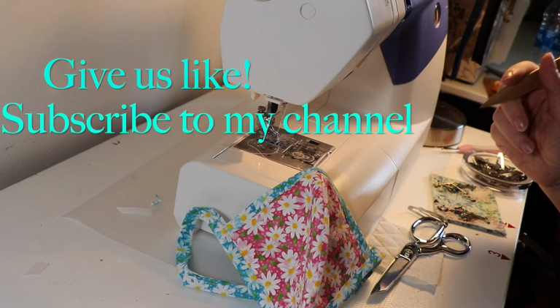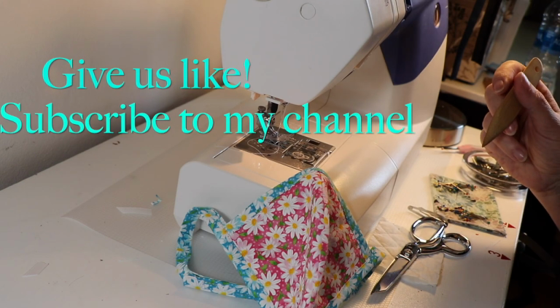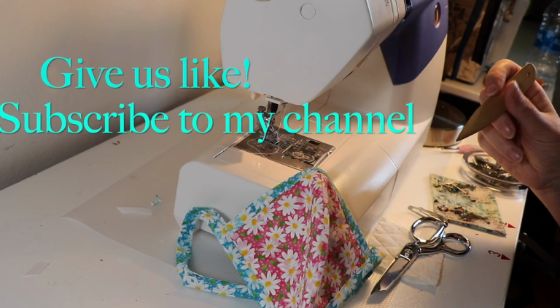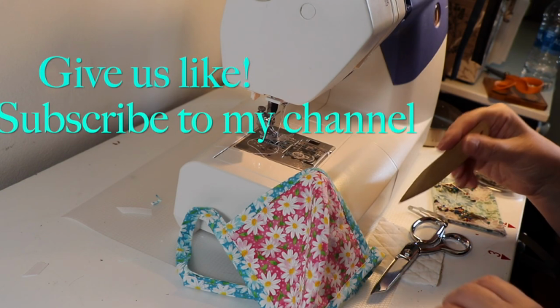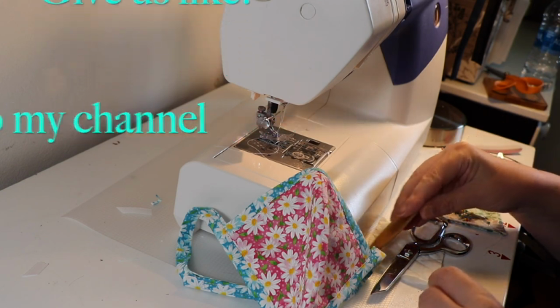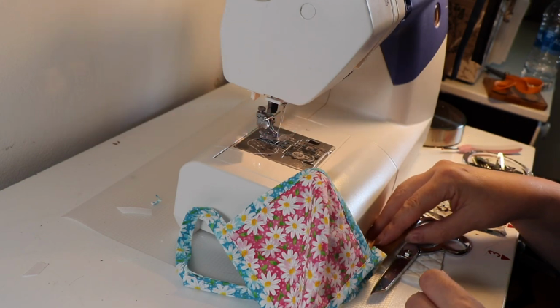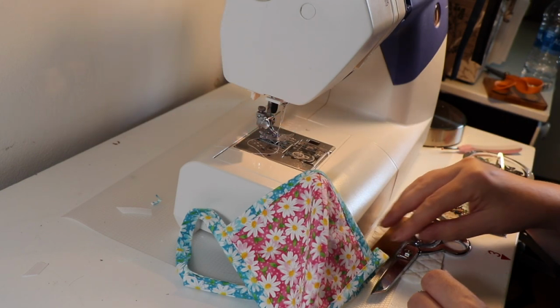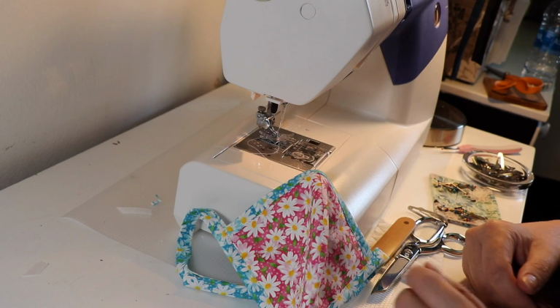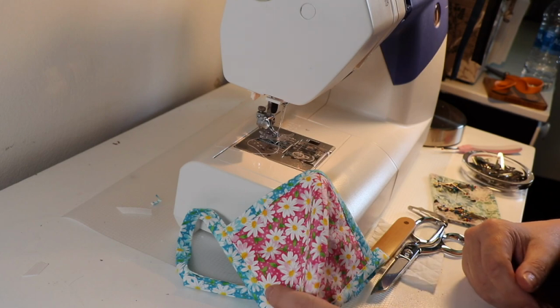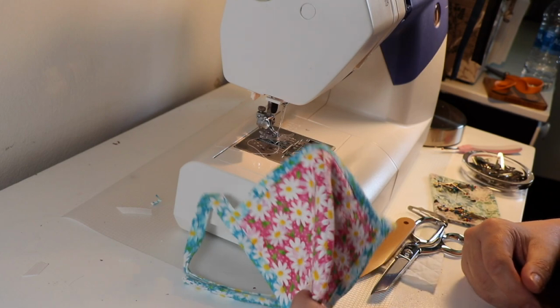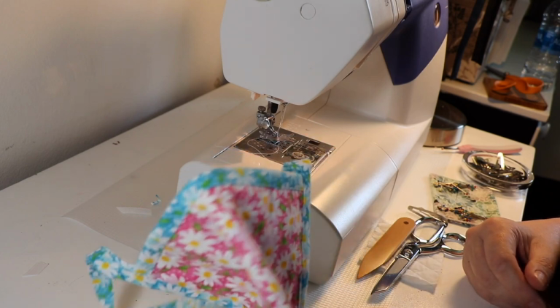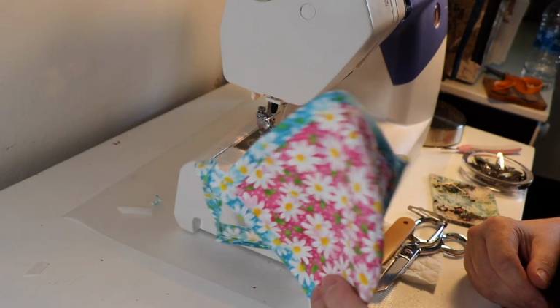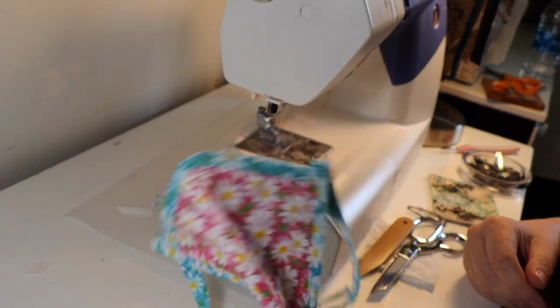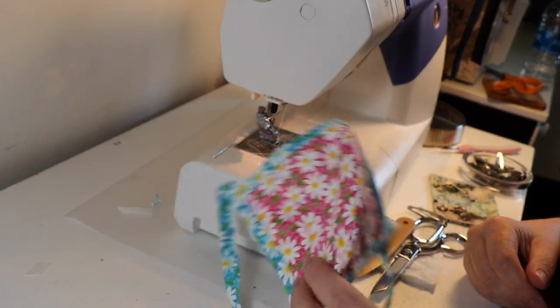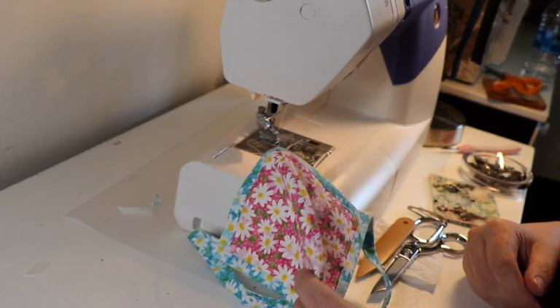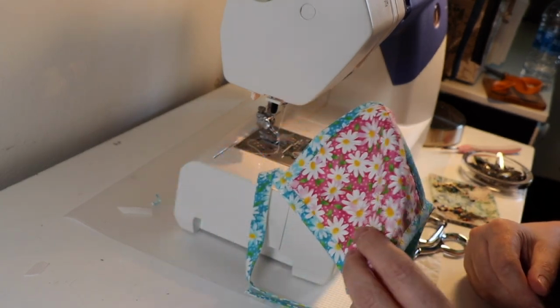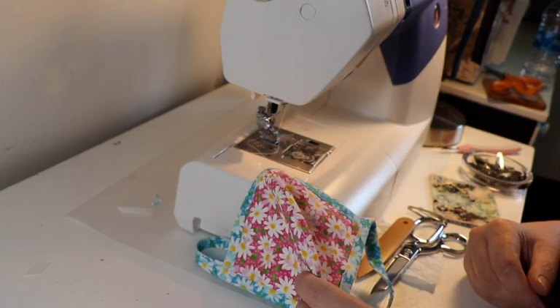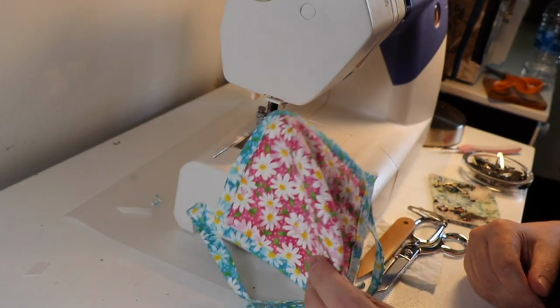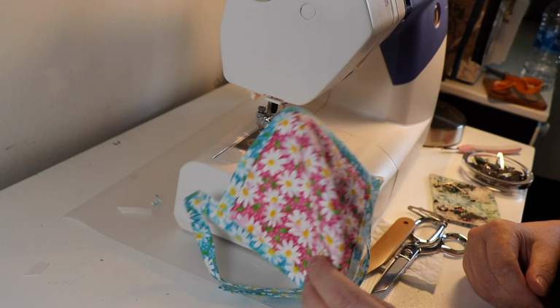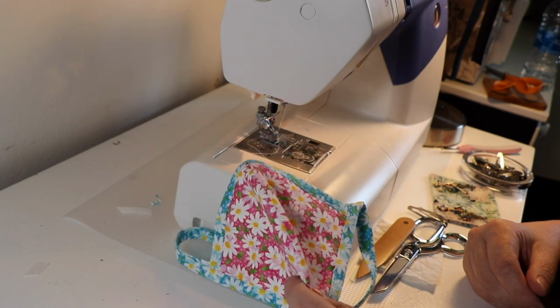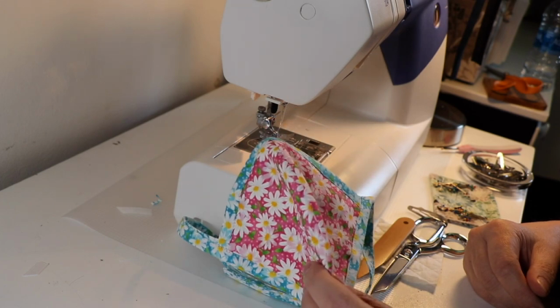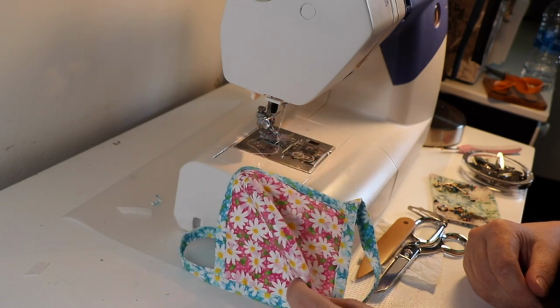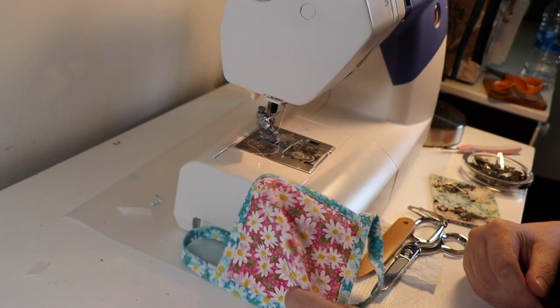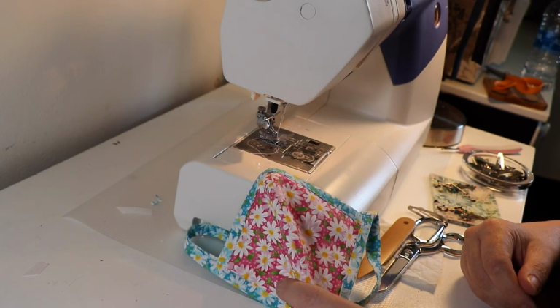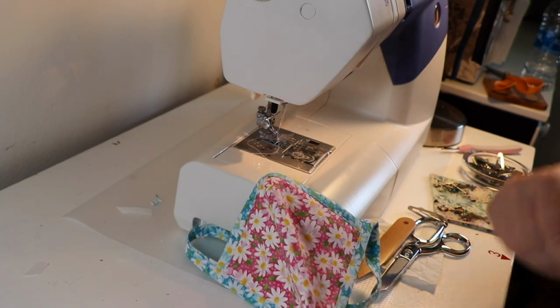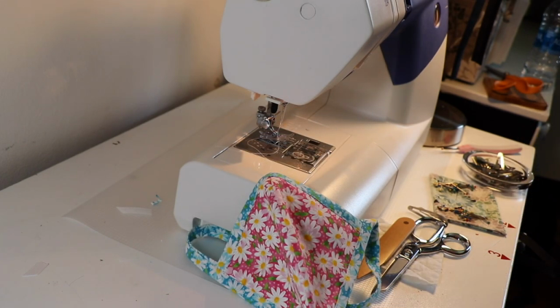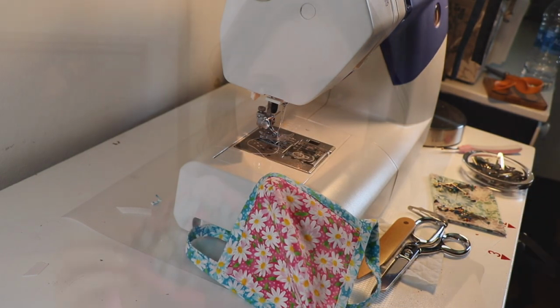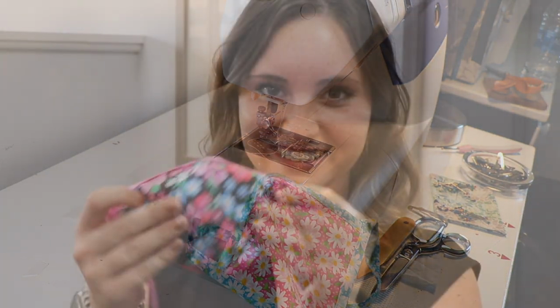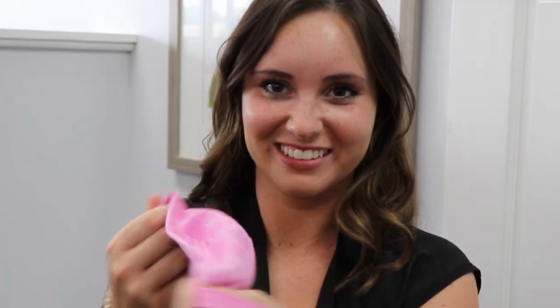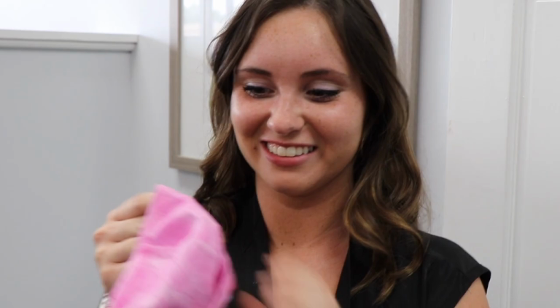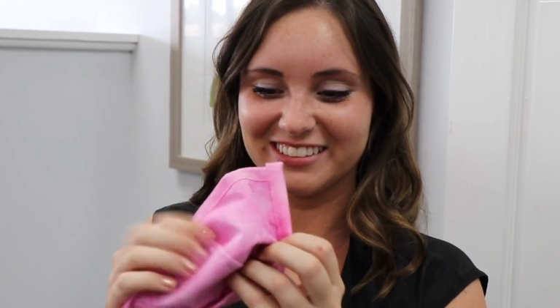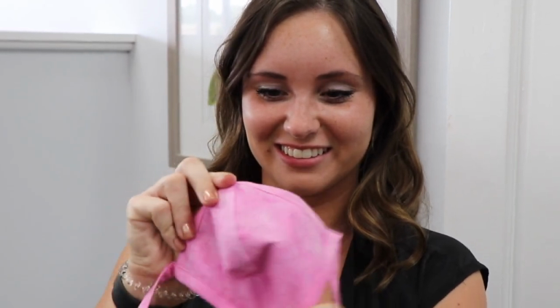That's it for today, ladies and gents. Thank you so much for tuning in — subscribe to our channel and give us a thumbs up if you like this hack. I appreciate all of you. It has given me a sense of purpose to teach you and help you learn how to make better masks in less time and save money. Have a great day, bye!